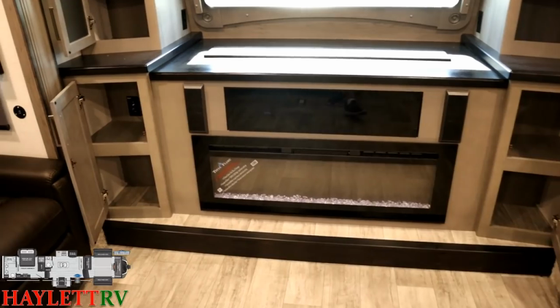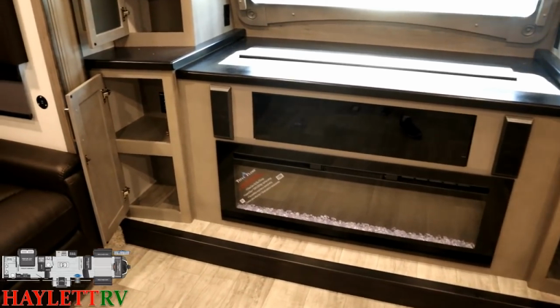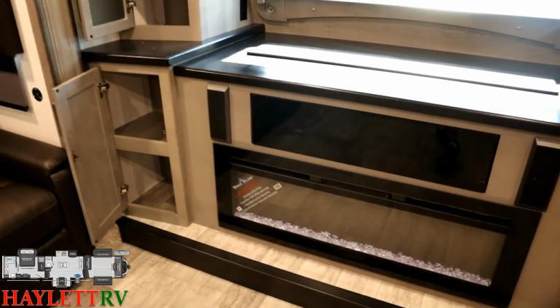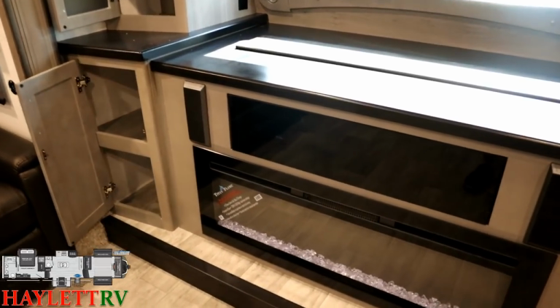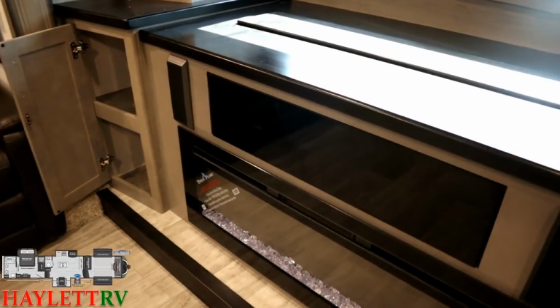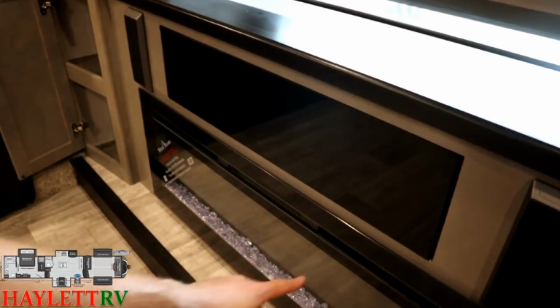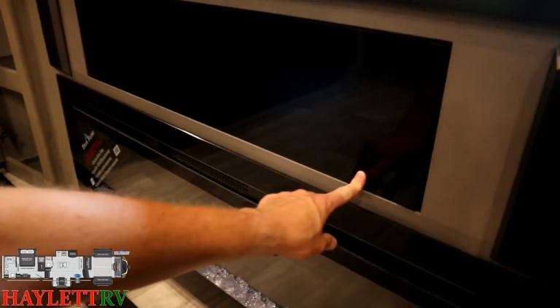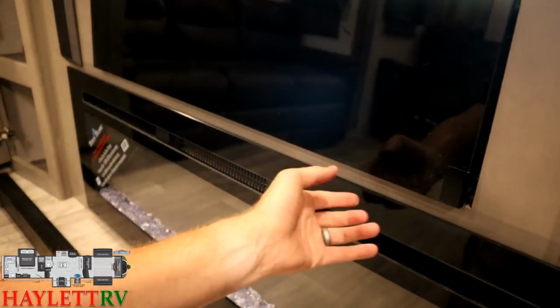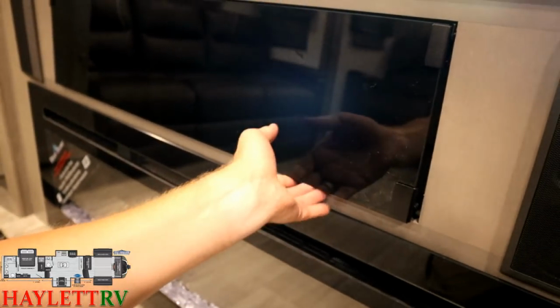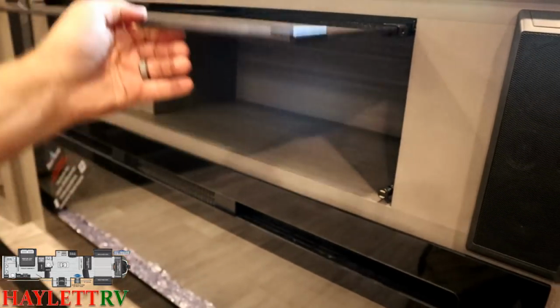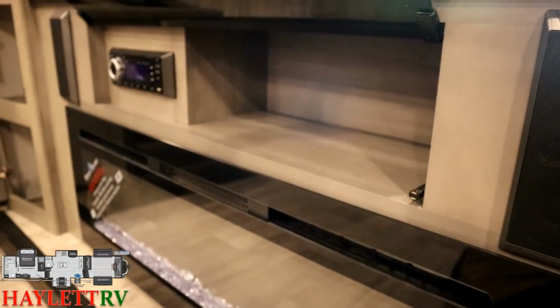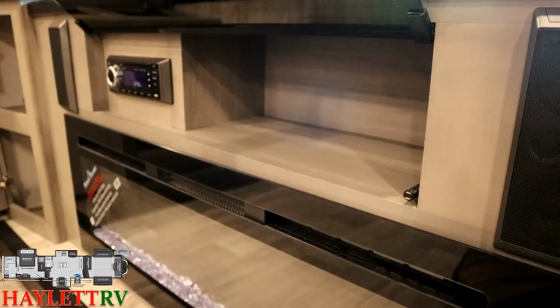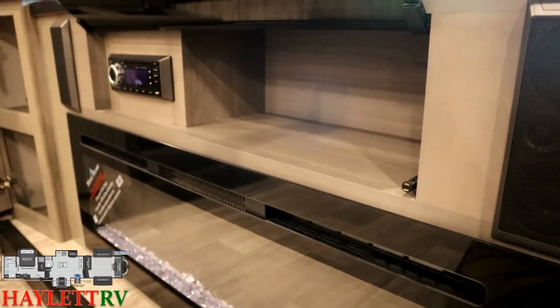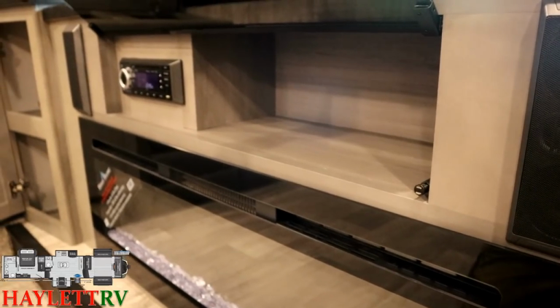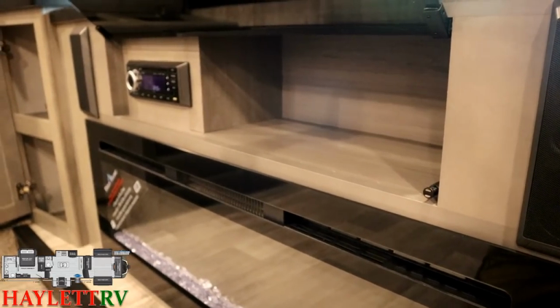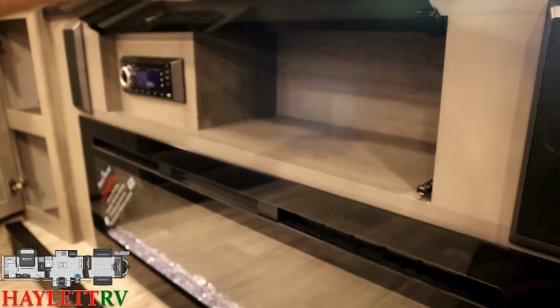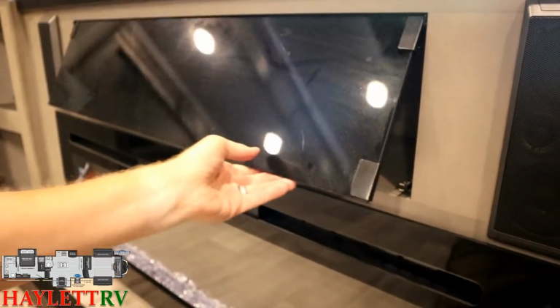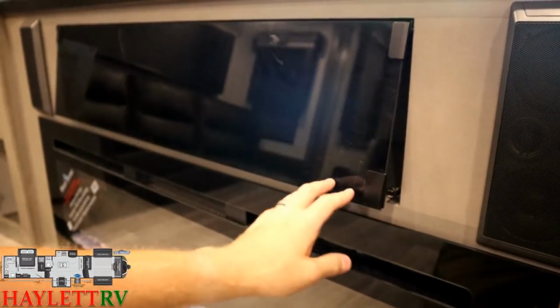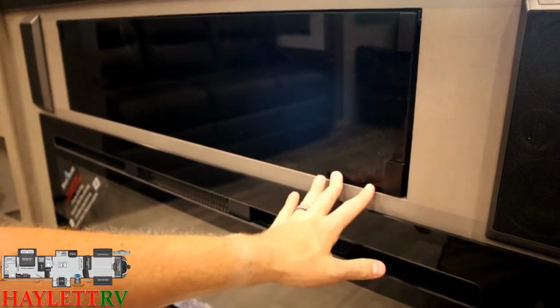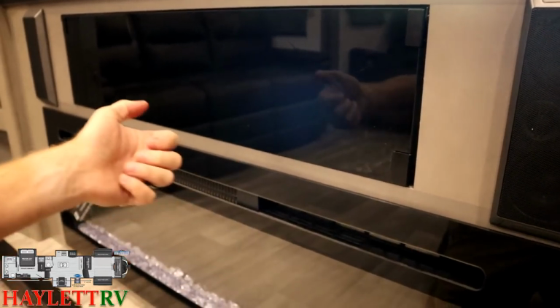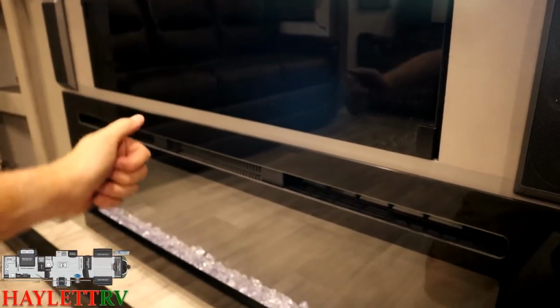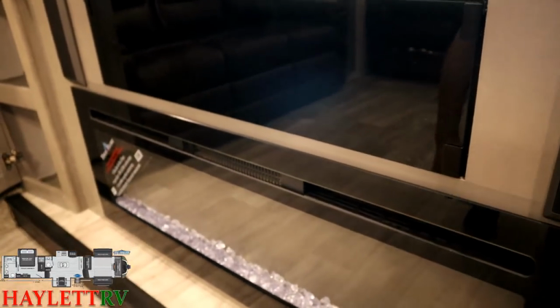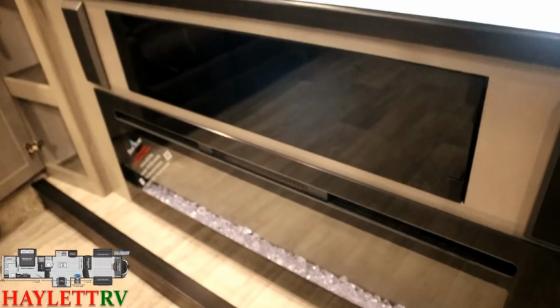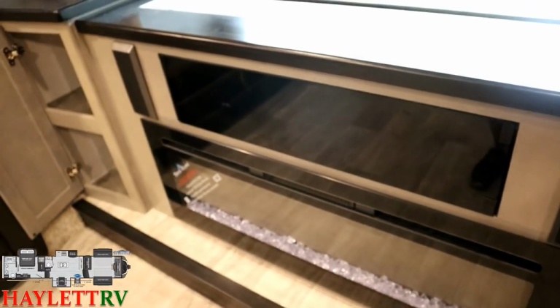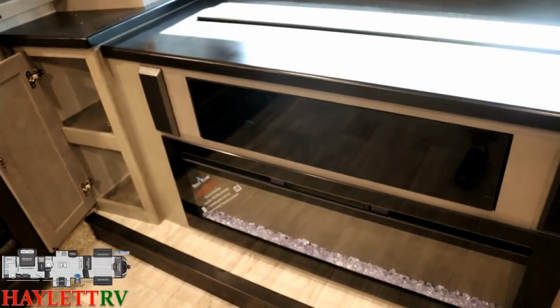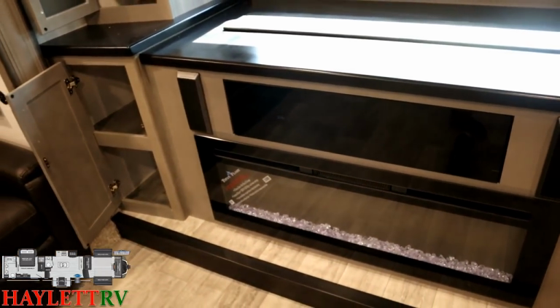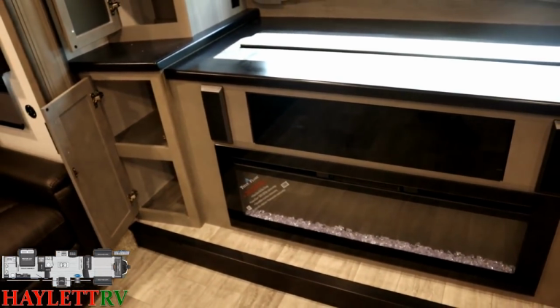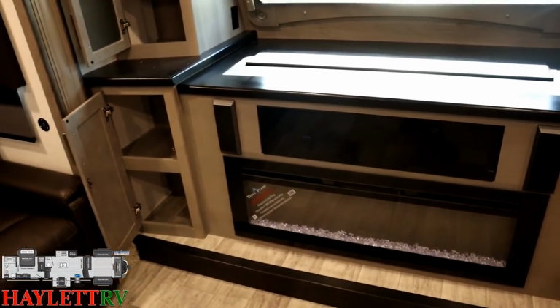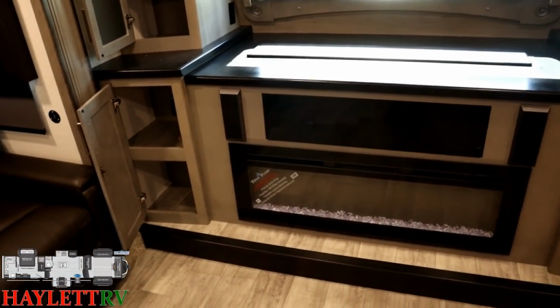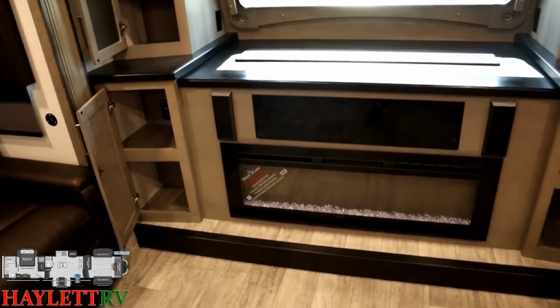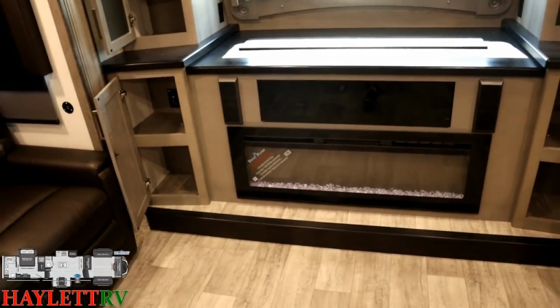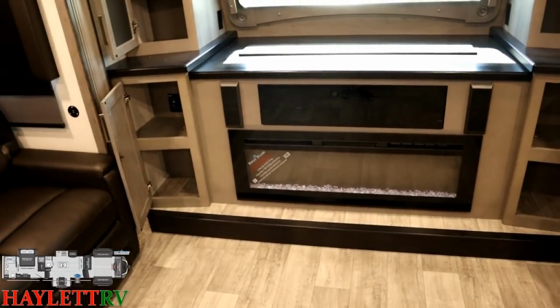Actually, why am I talking about it? Let me just open this up. You see there's room here if you want to add like a Blu-ray player, and your remote controls can get through that glass, so it's not like you have to come over here and open that up every single time.